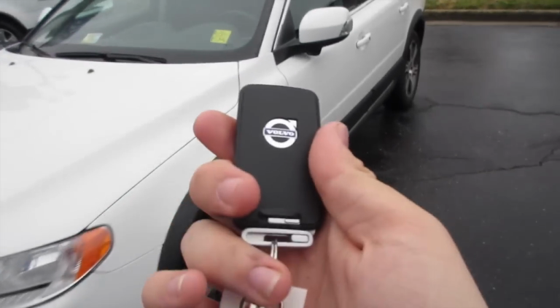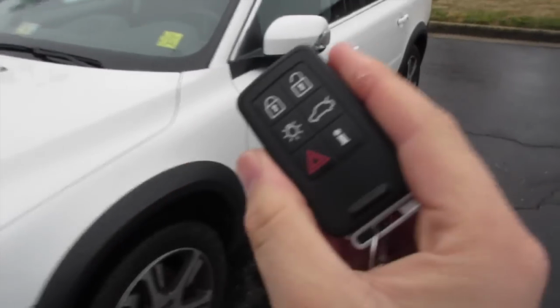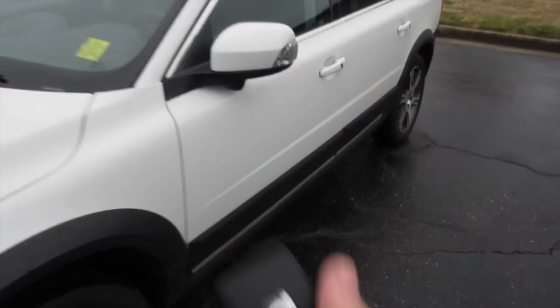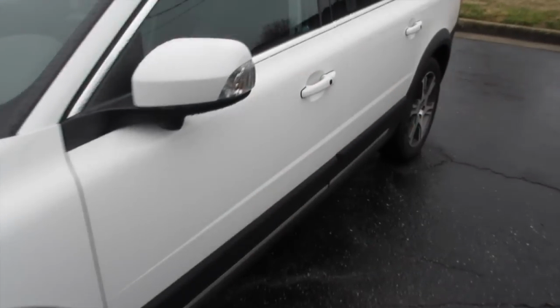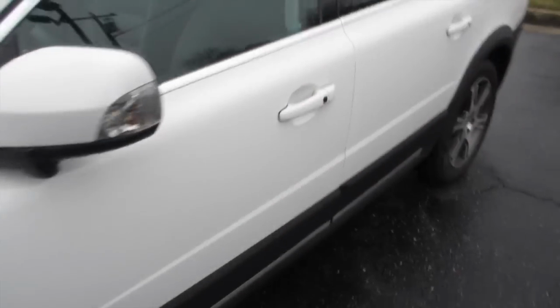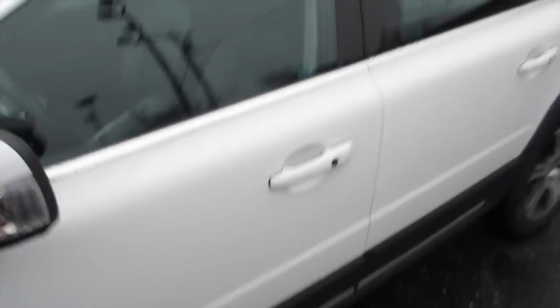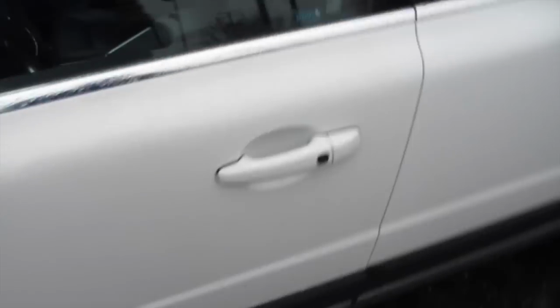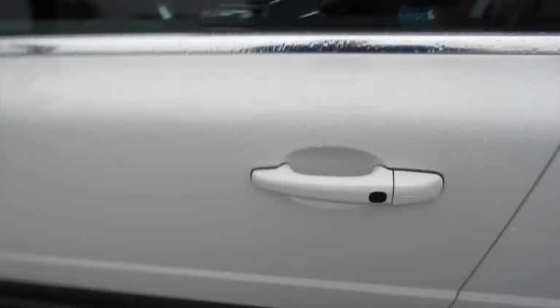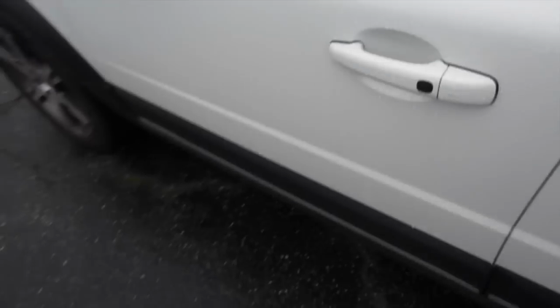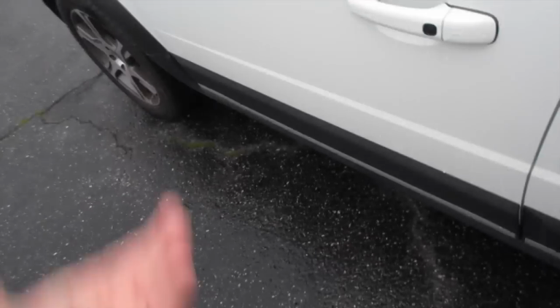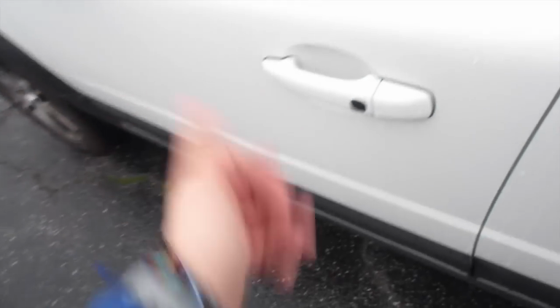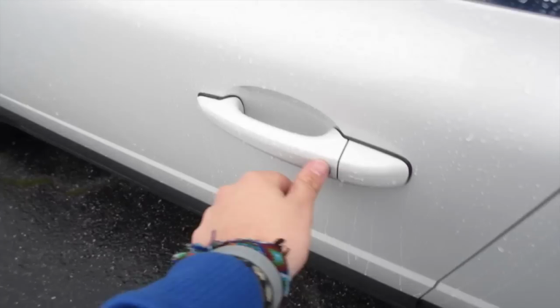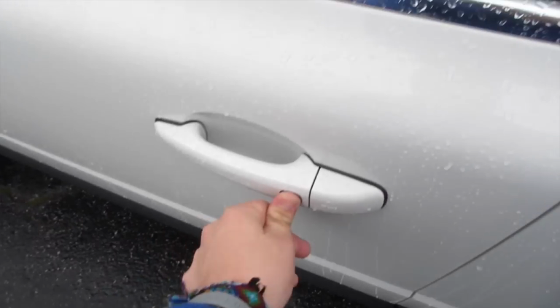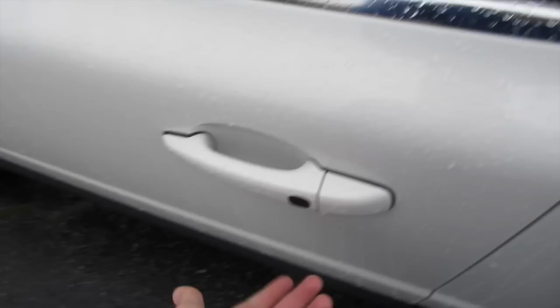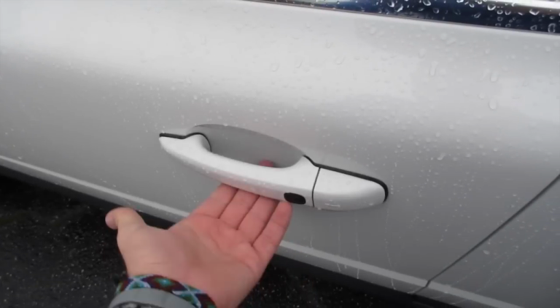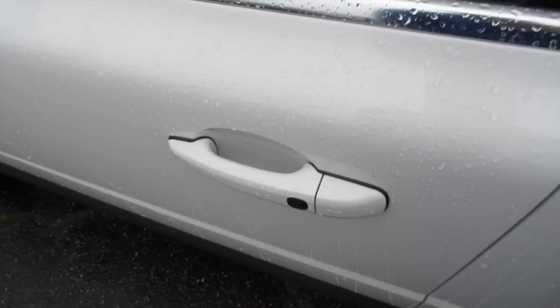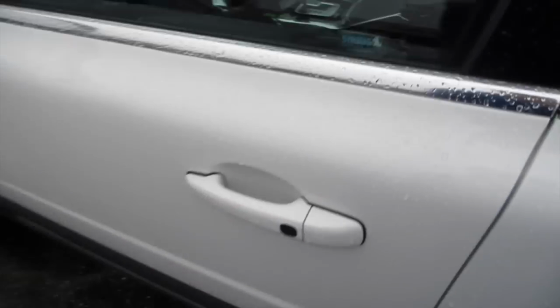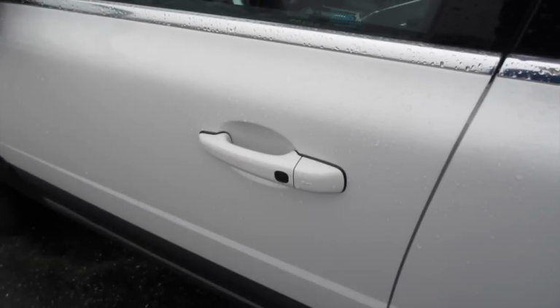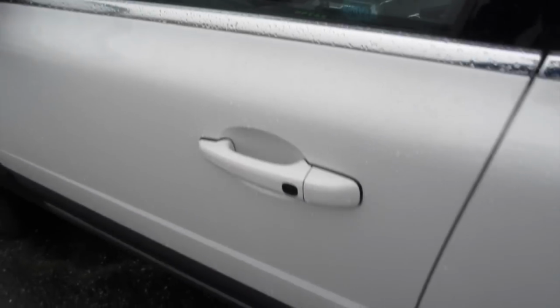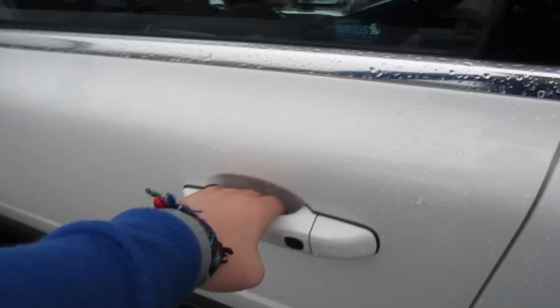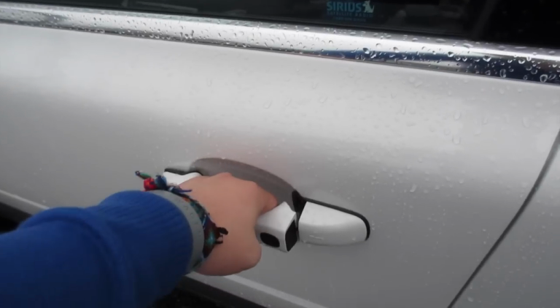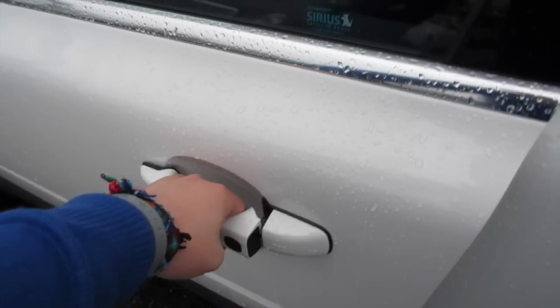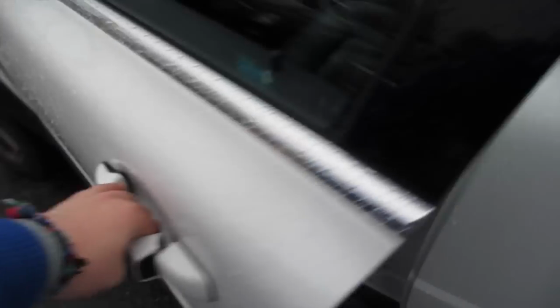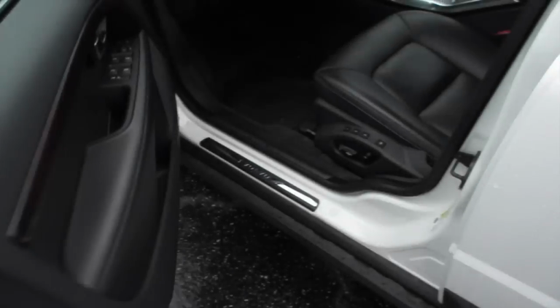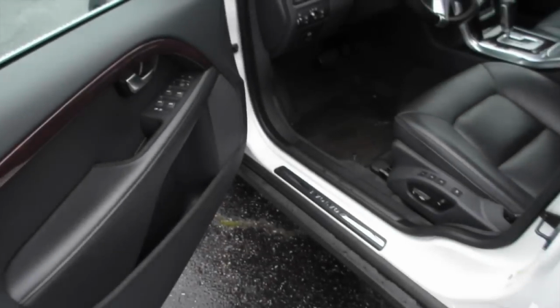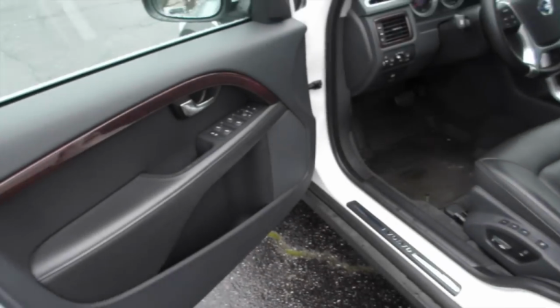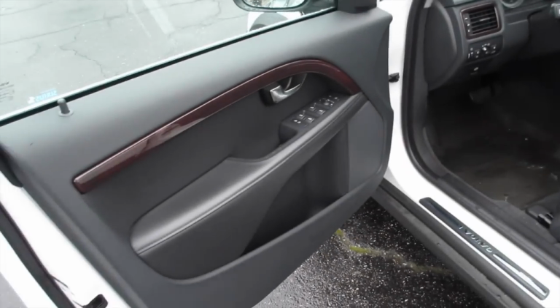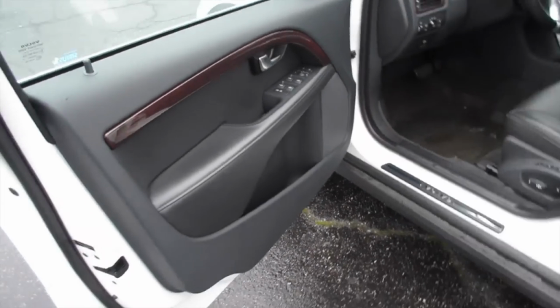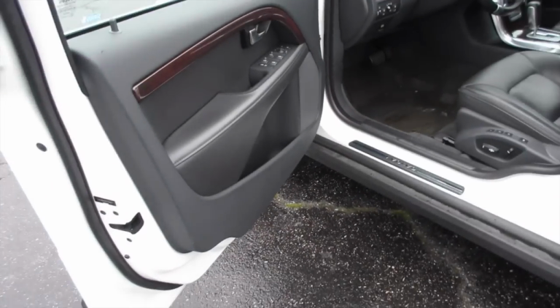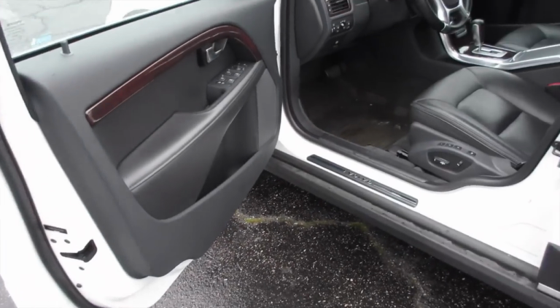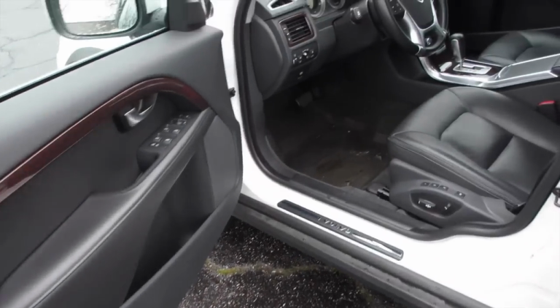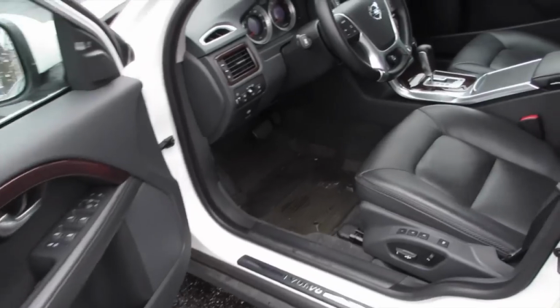The door has intelligent key access — all you have to do is come up to the door and push to lock, then to unlock just pull on the handle. Inside, this one has the soft black leather interior which is in very nice shape.